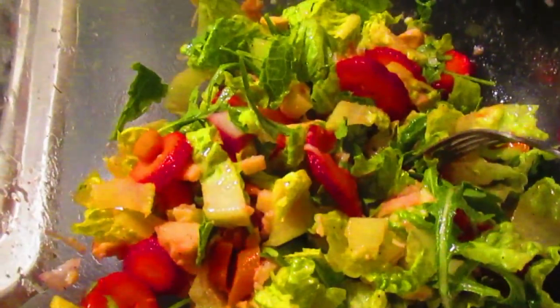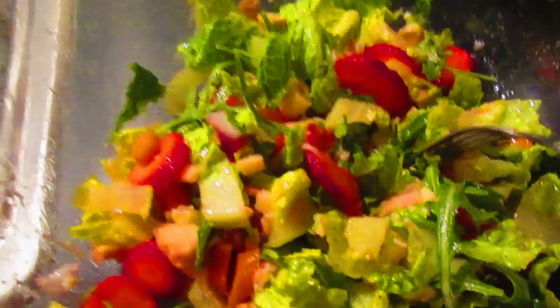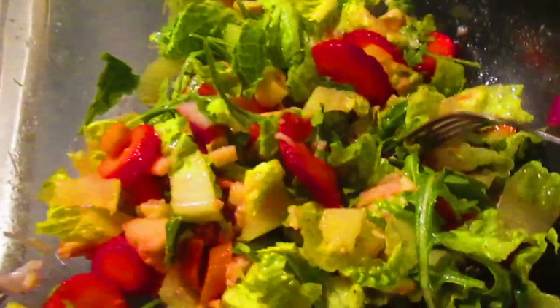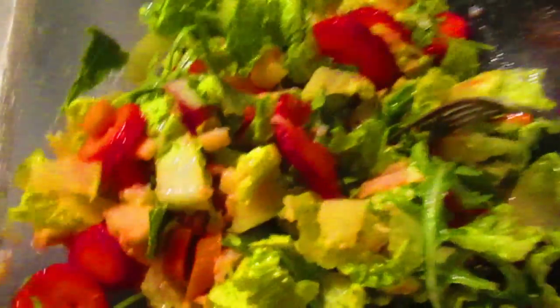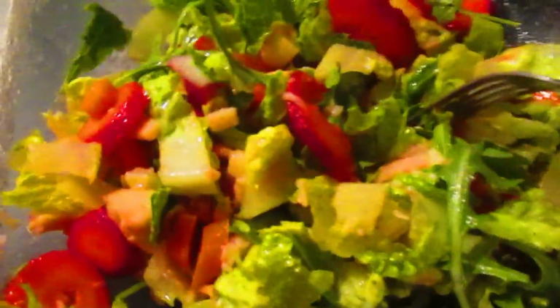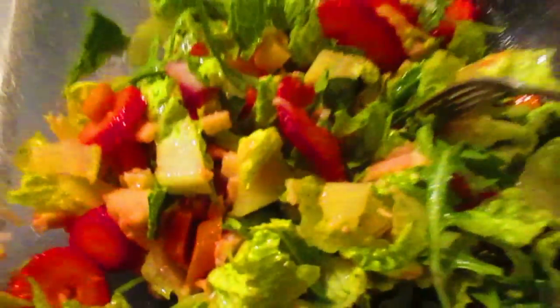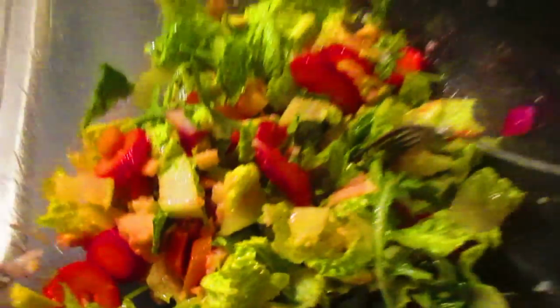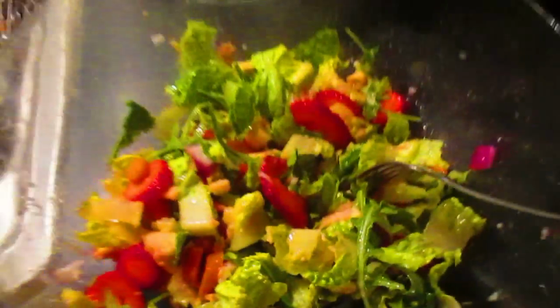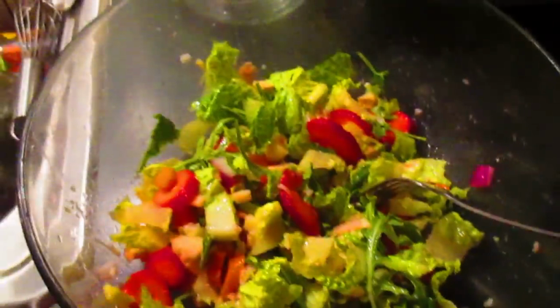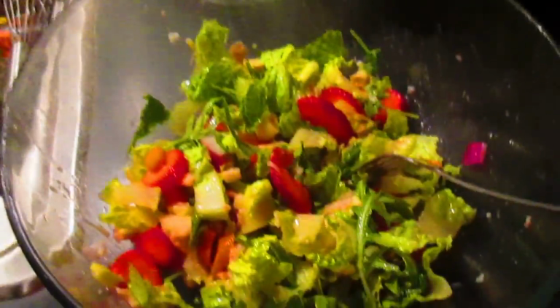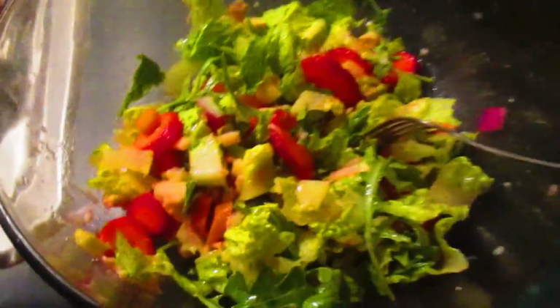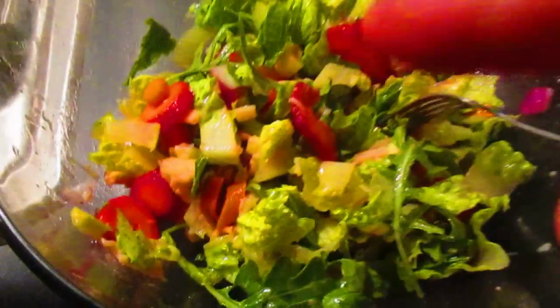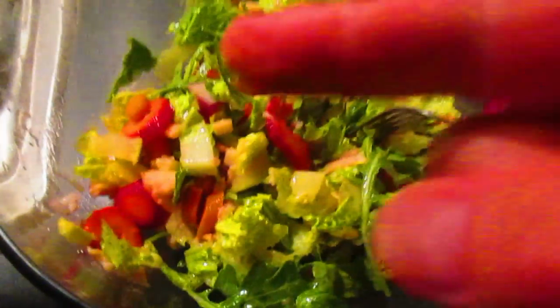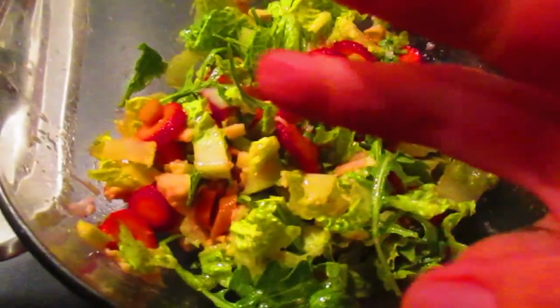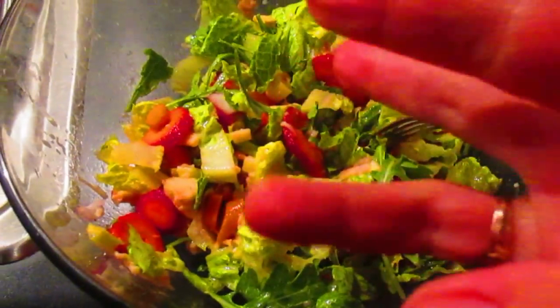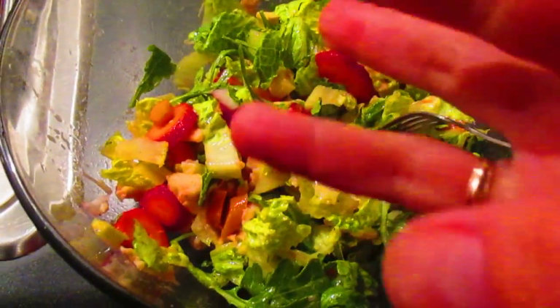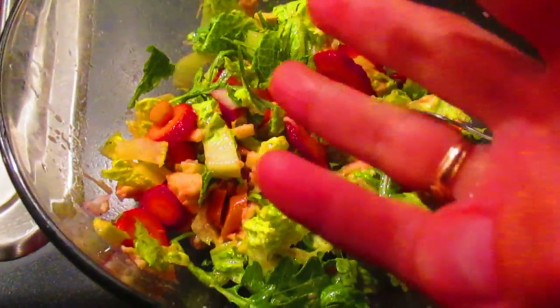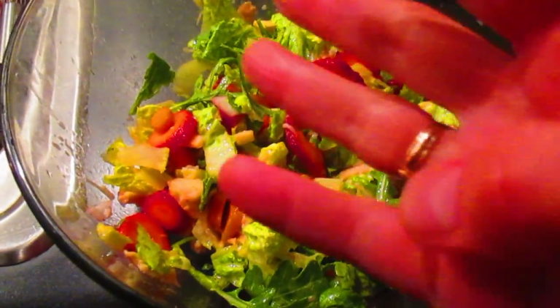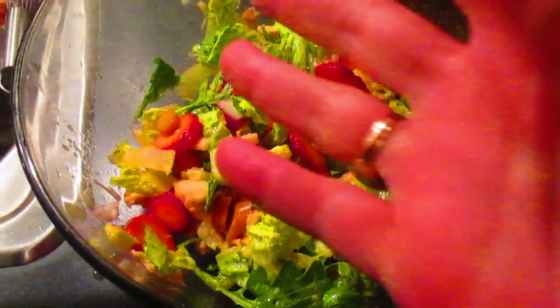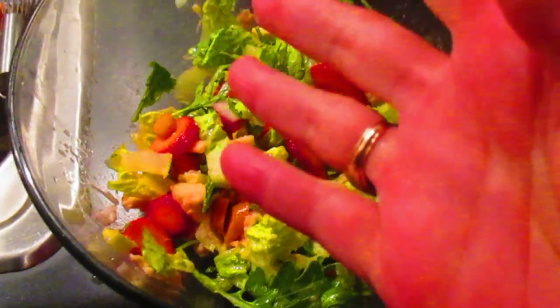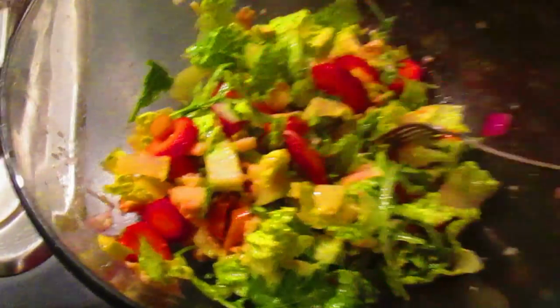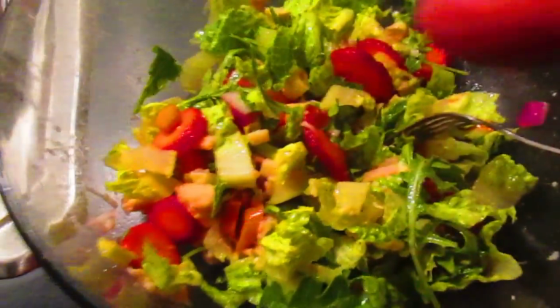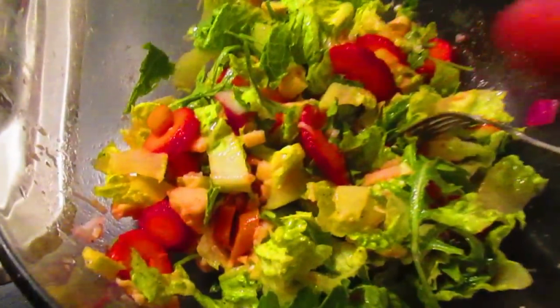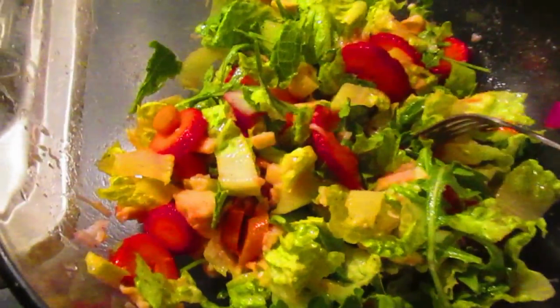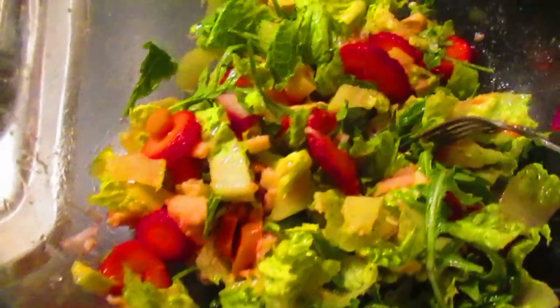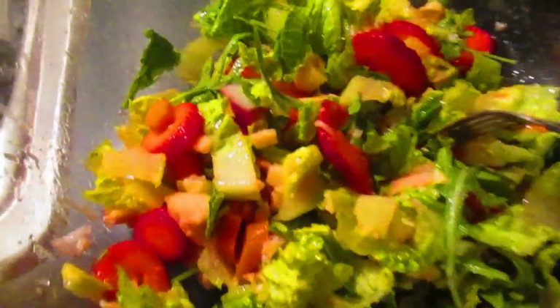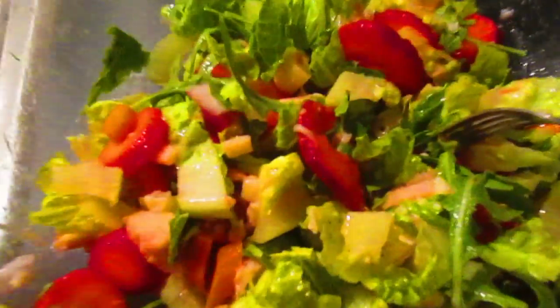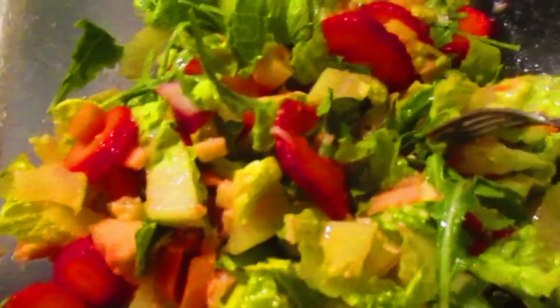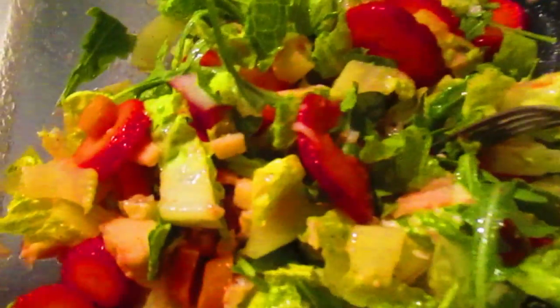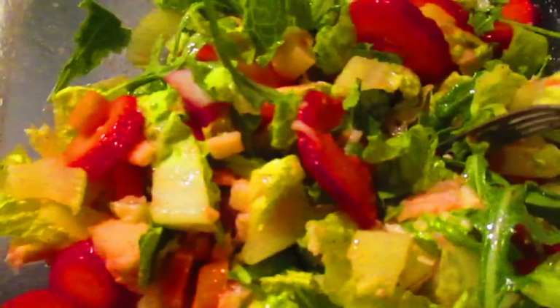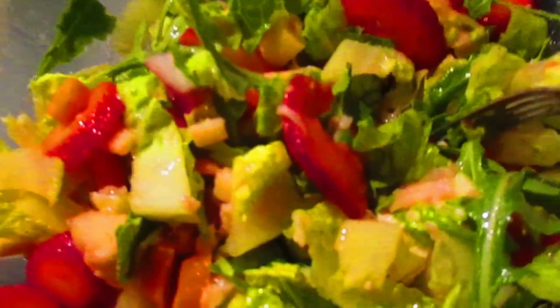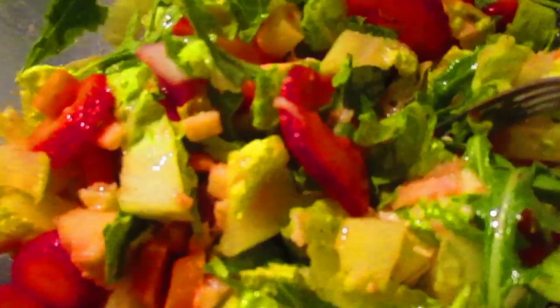Check out my other Facebook pages on food, fun, faith, family, and friends. You'll be glad you did. Until next time, bon appetit.